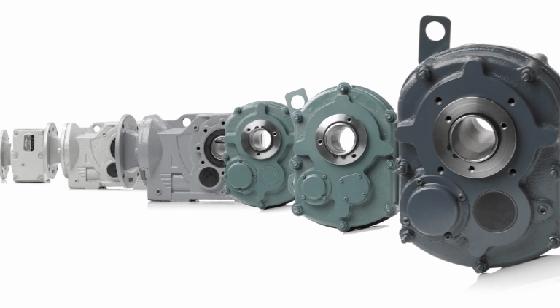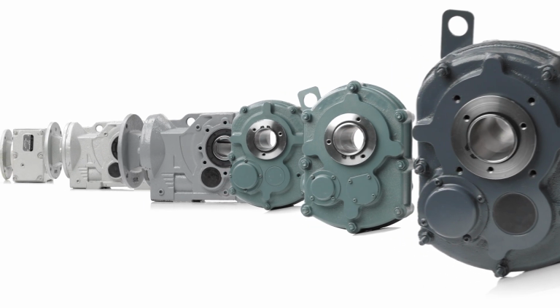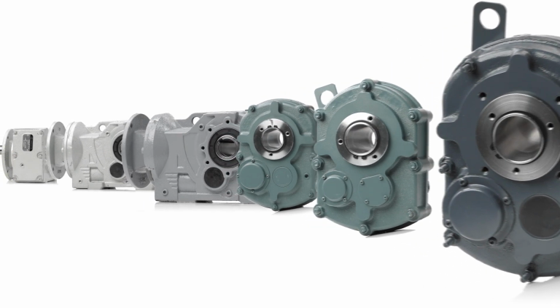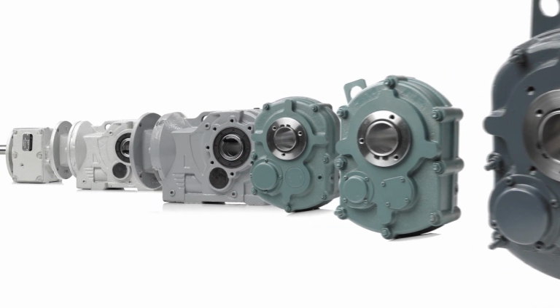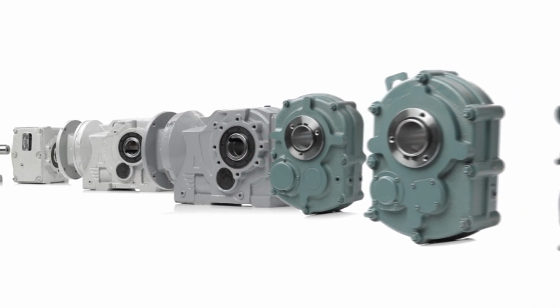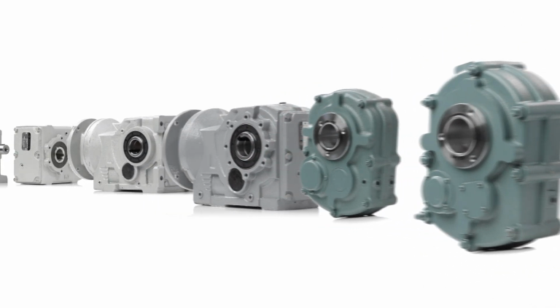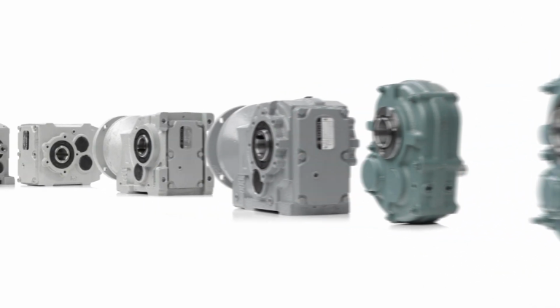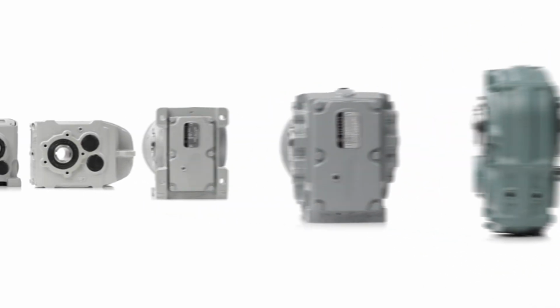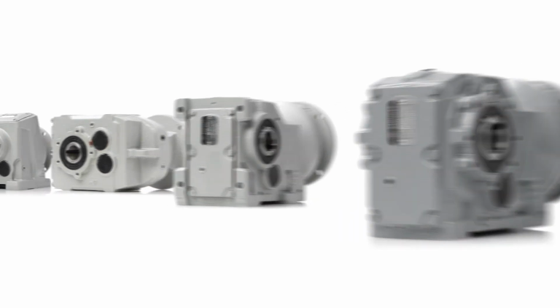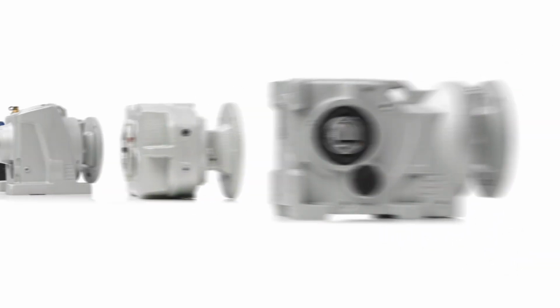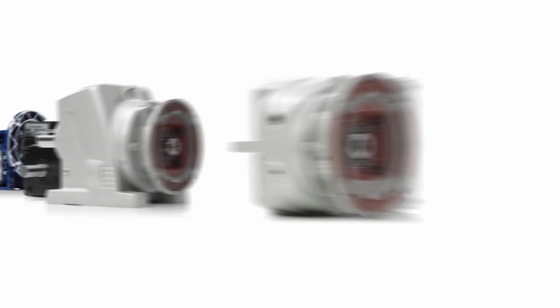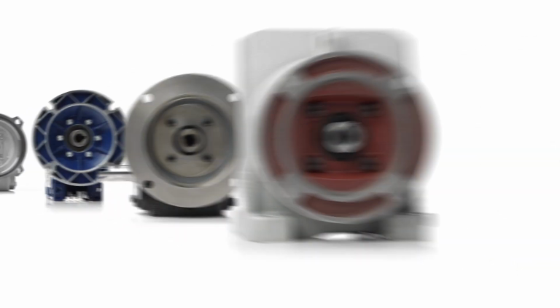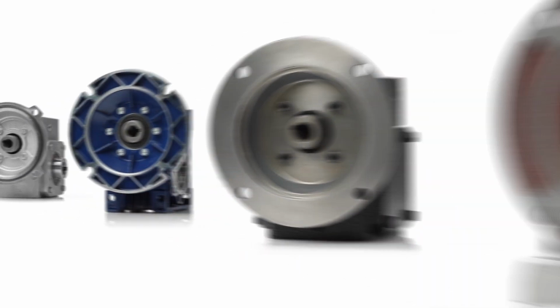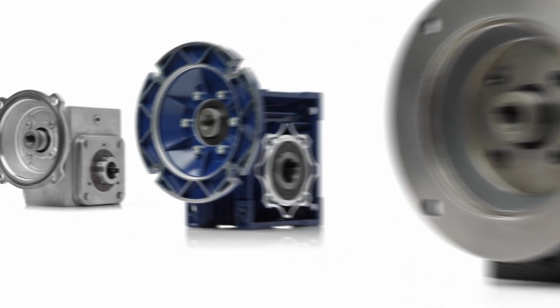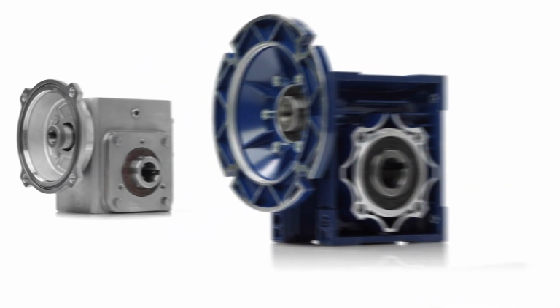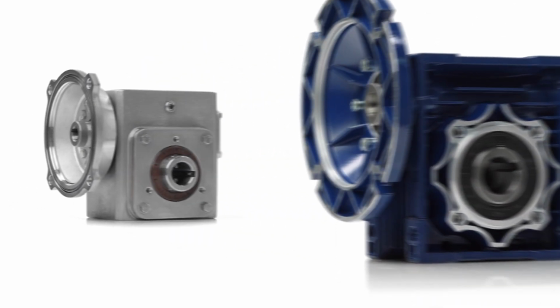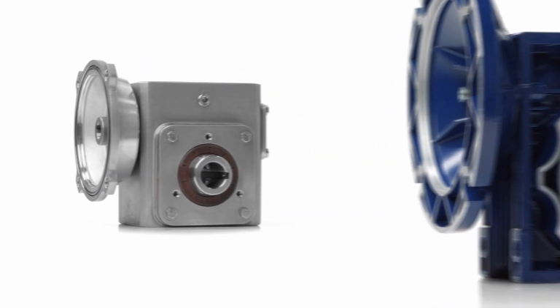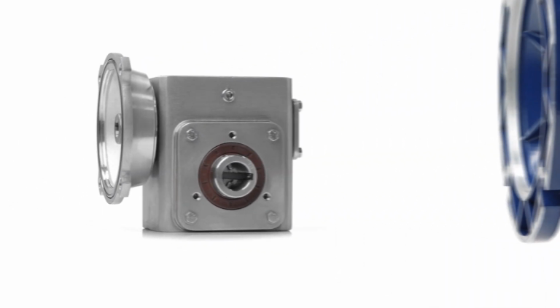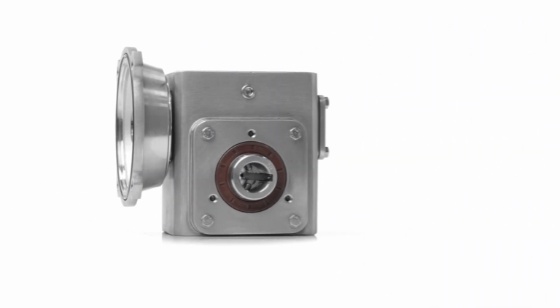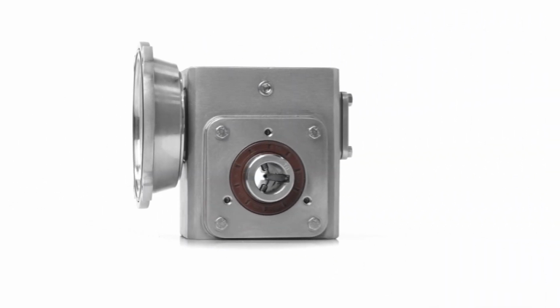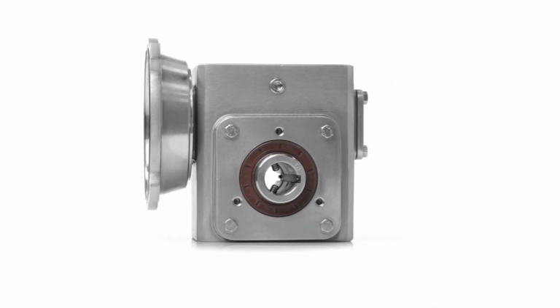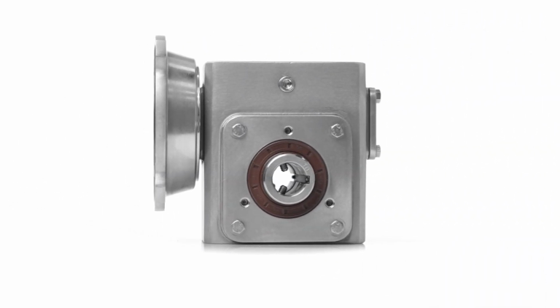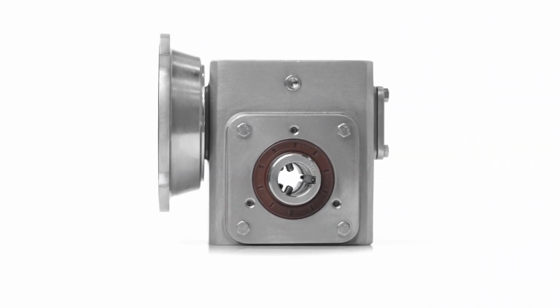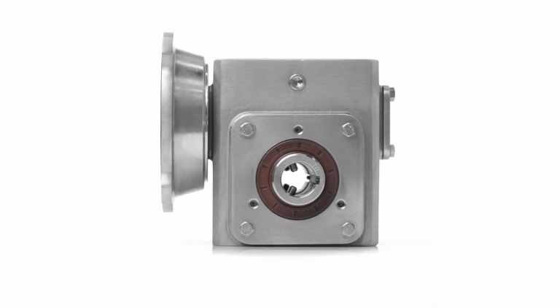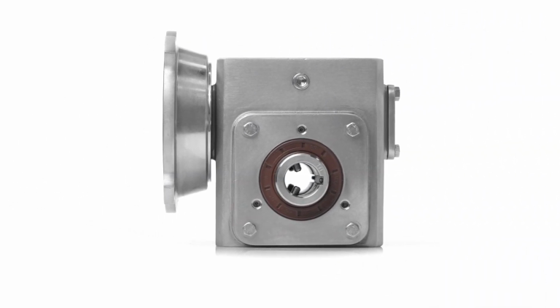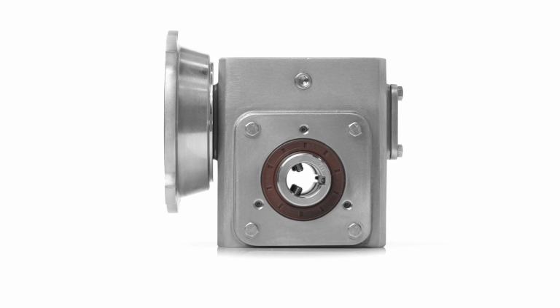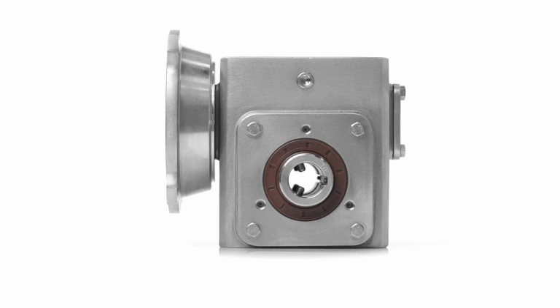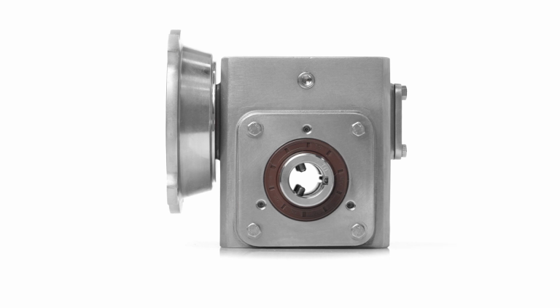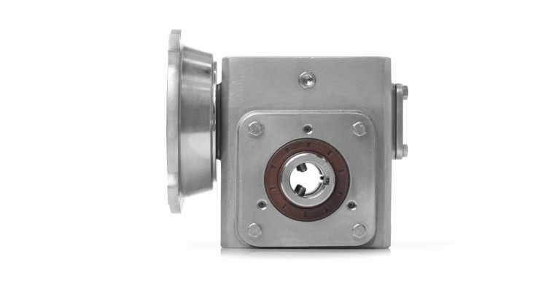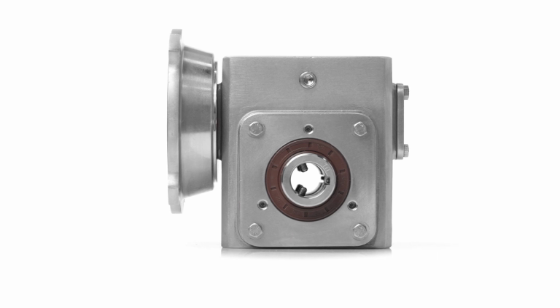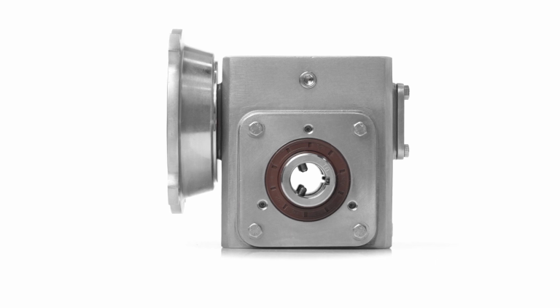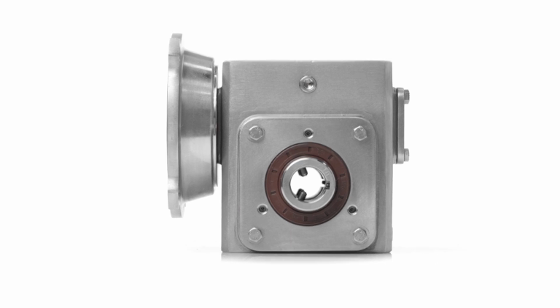Not sure which one you need? Contact your local distributor or call Worldwide today. One of our experts can help you find the best speed reducer solution for your specific application.